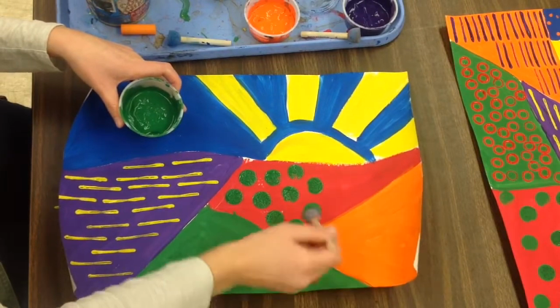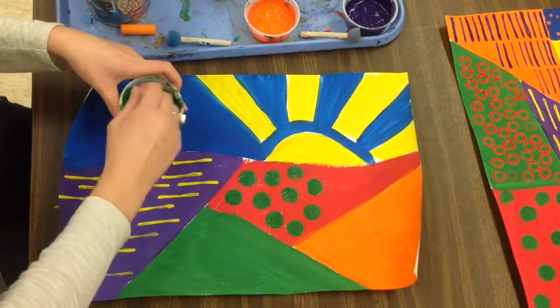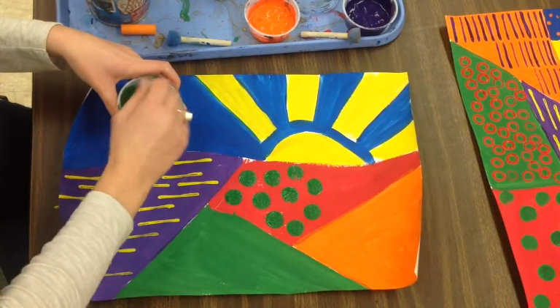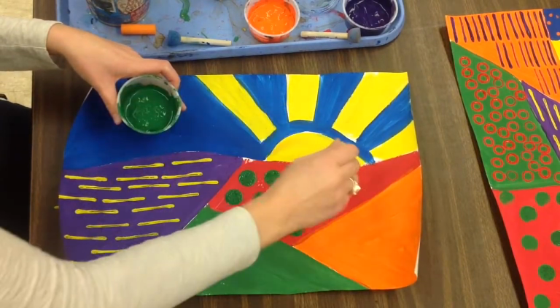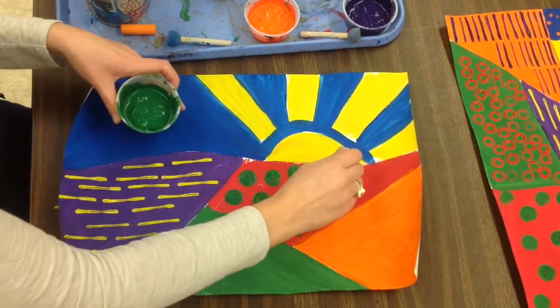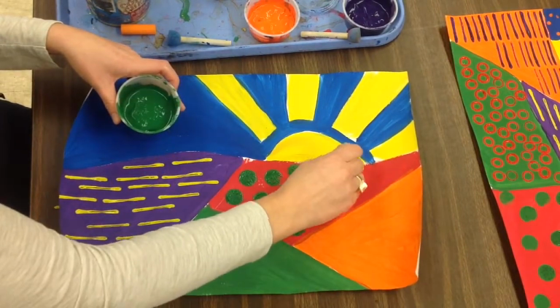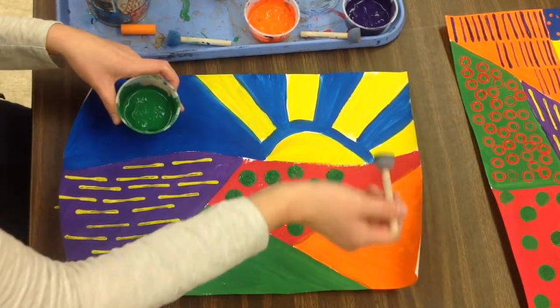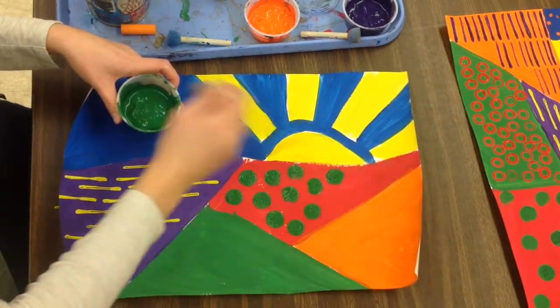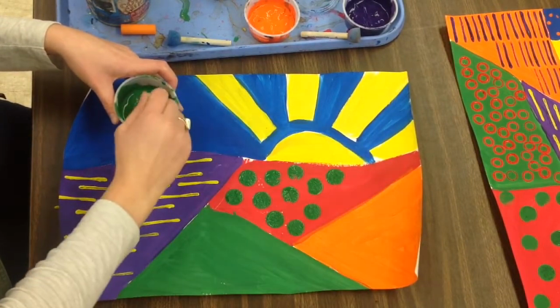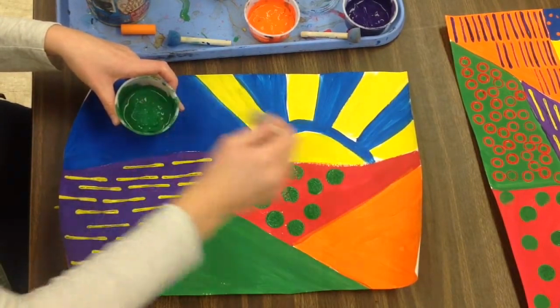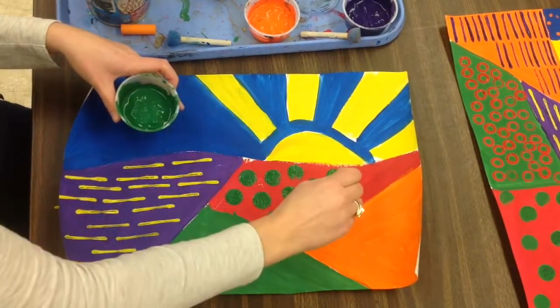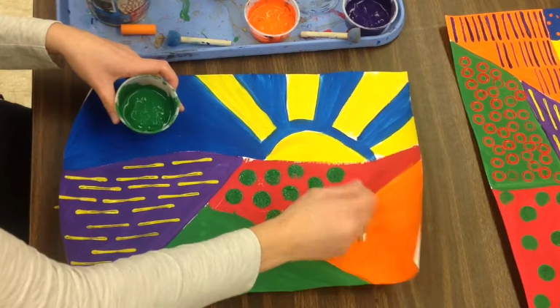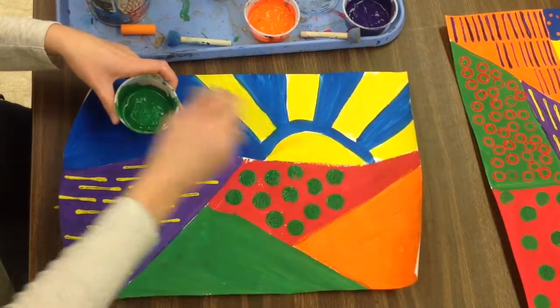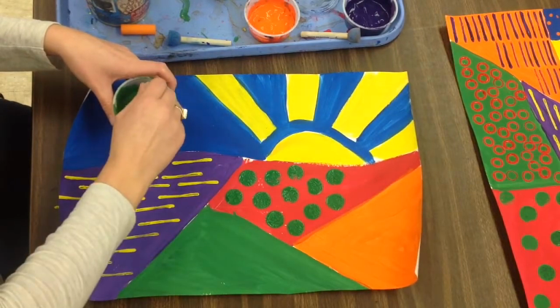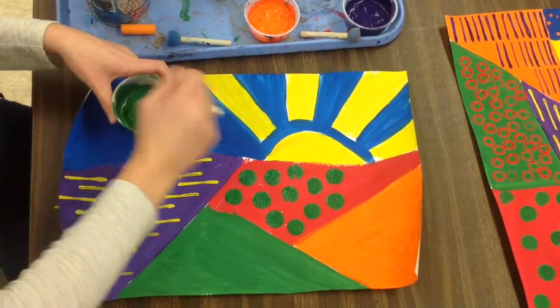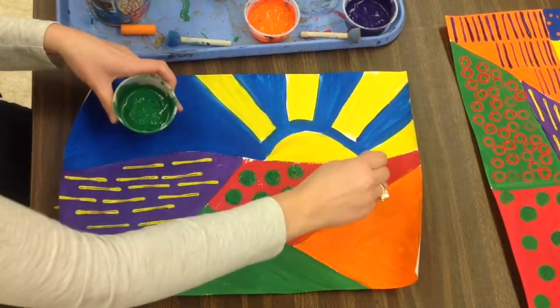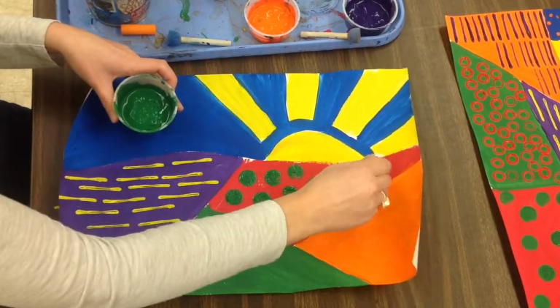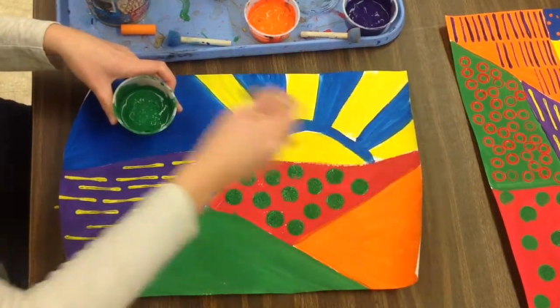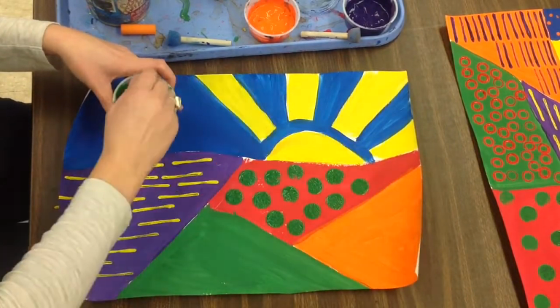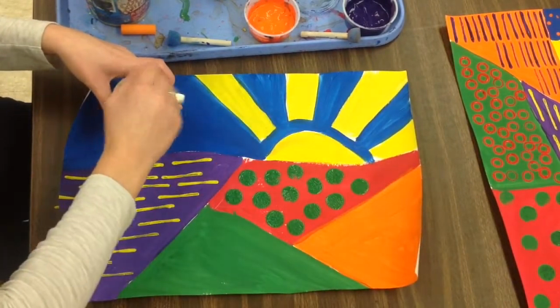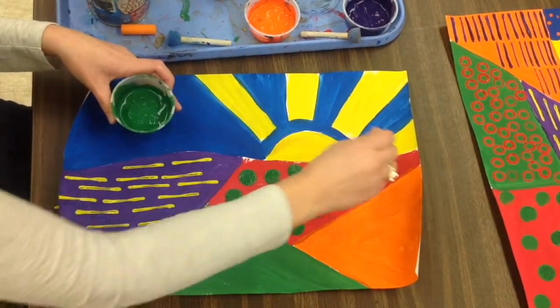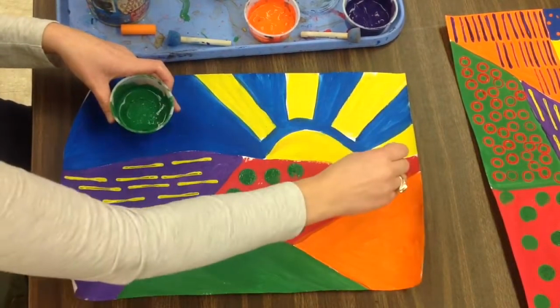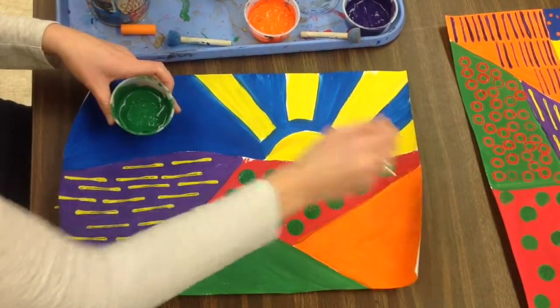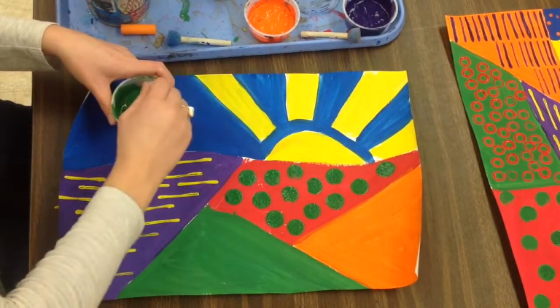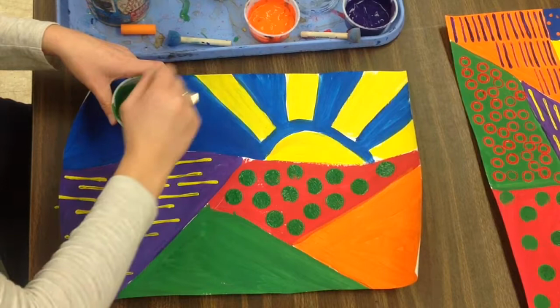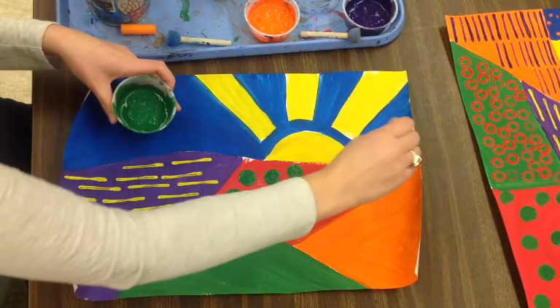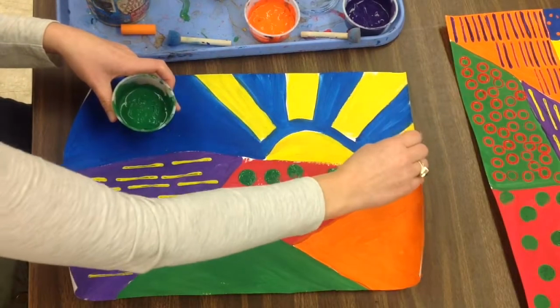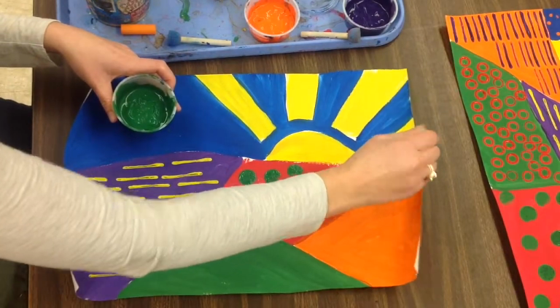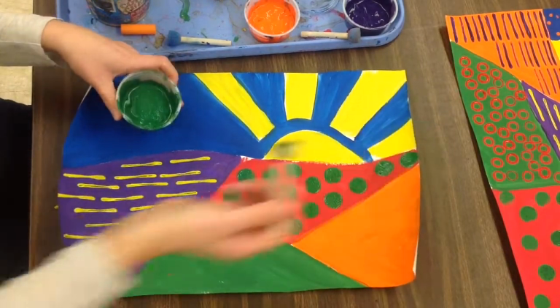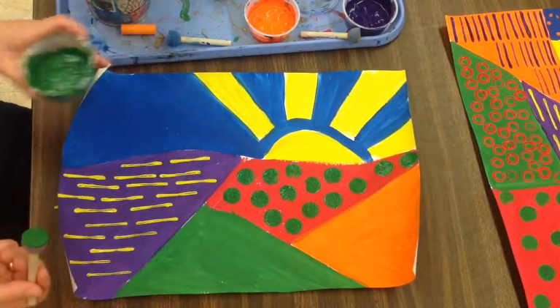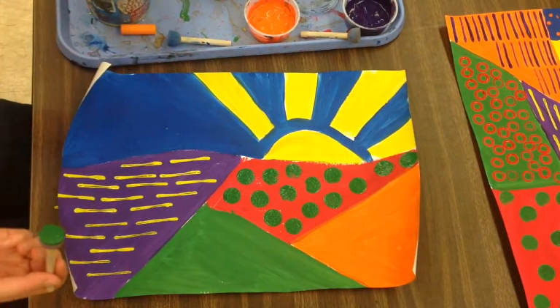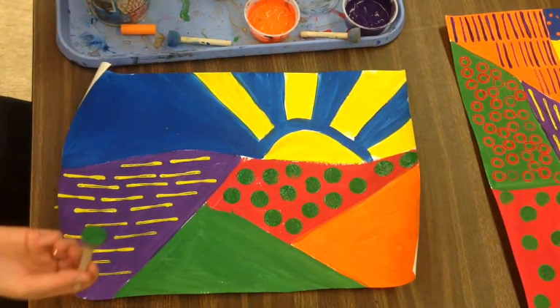When I'm stamping, I press straight down and pull straight up. If I move my stamp around, I'm not going to have a circle stamp — I'm going to be painting. And I want to make sure that I have stamps today, not painting.